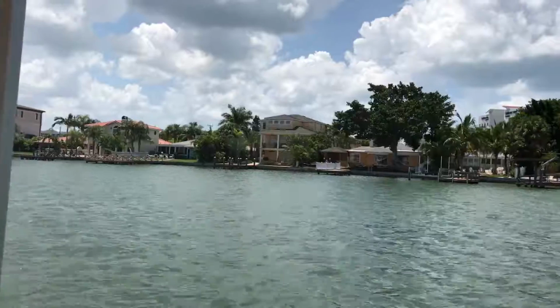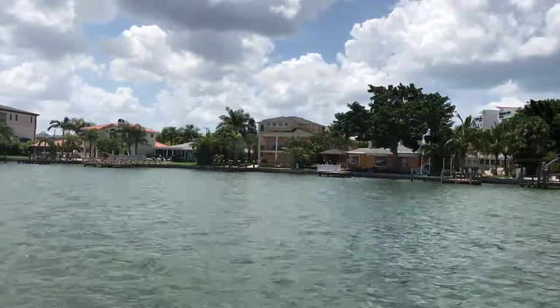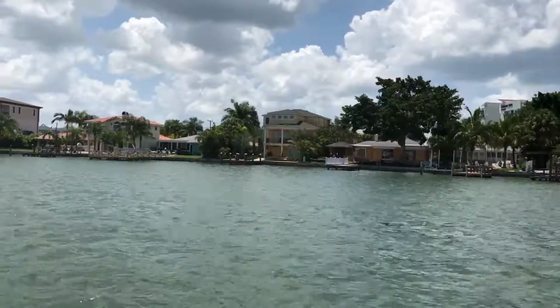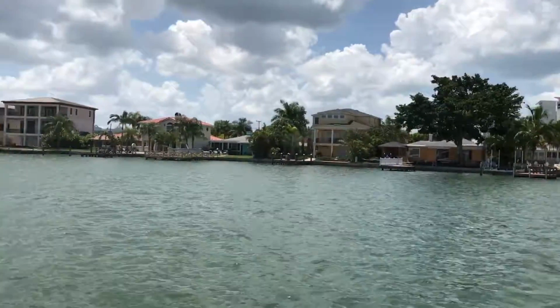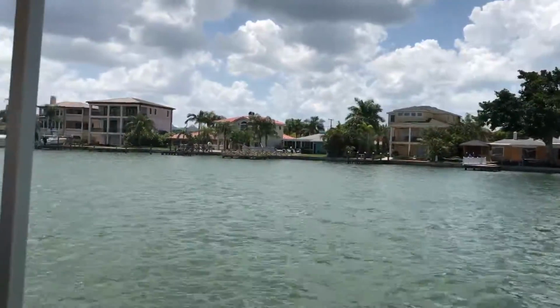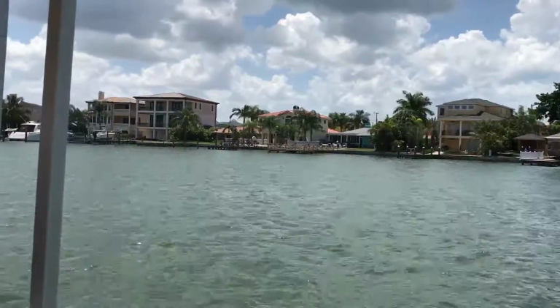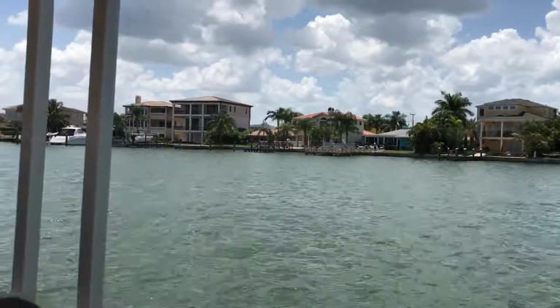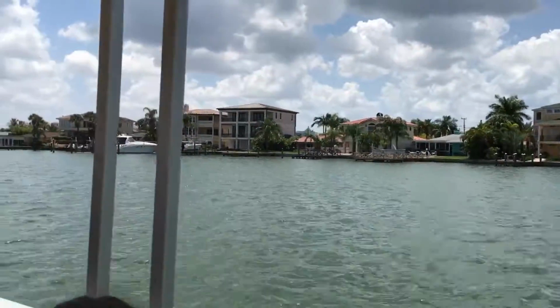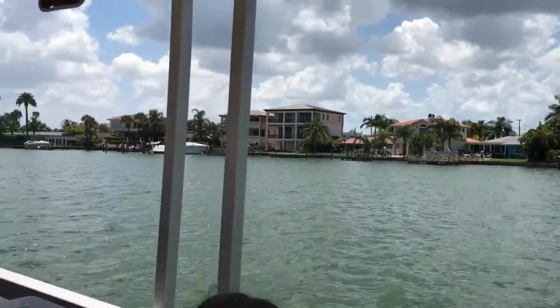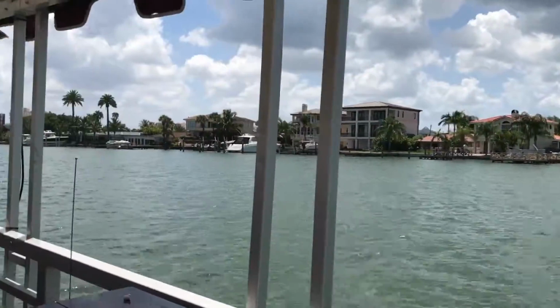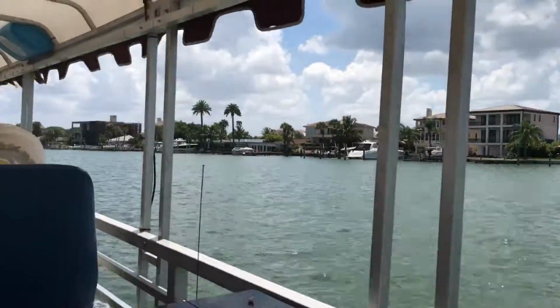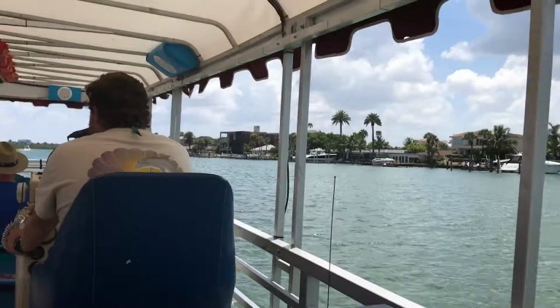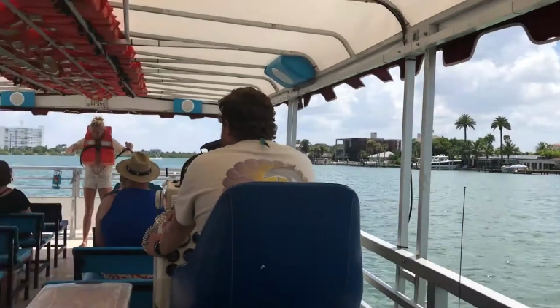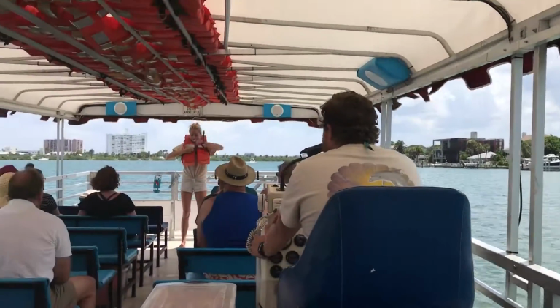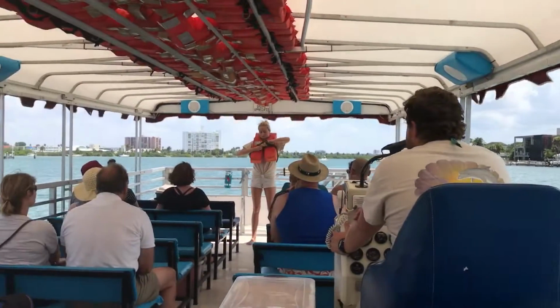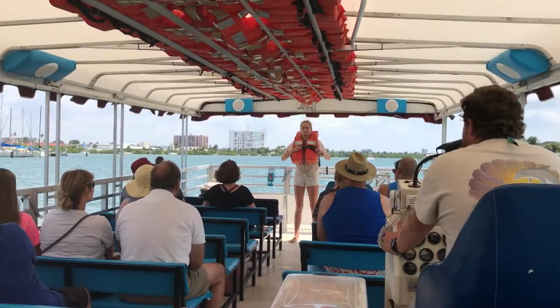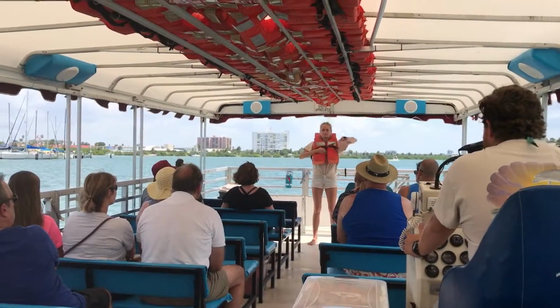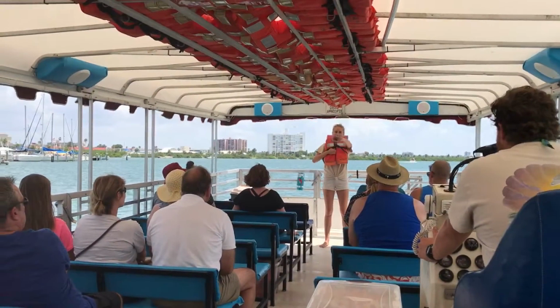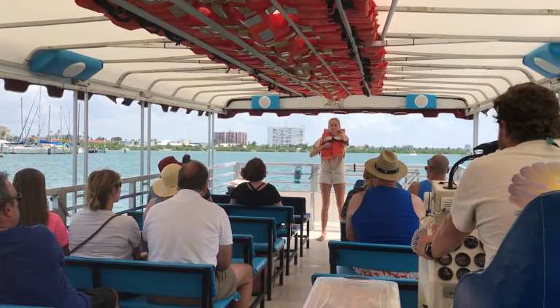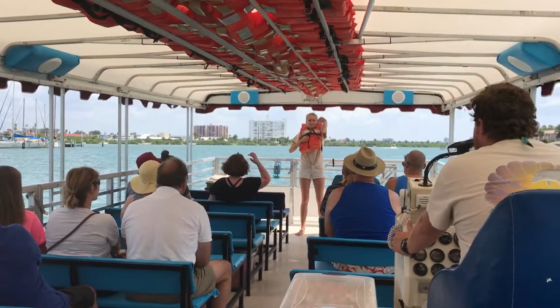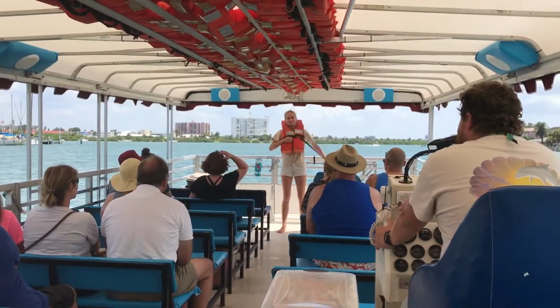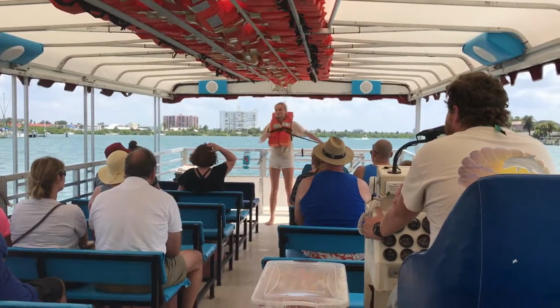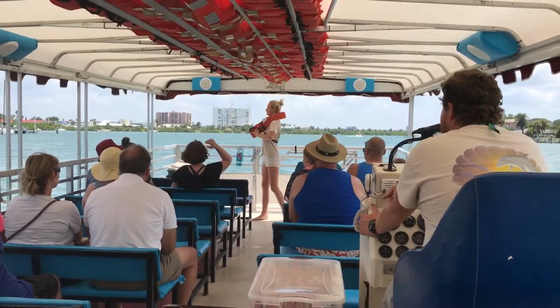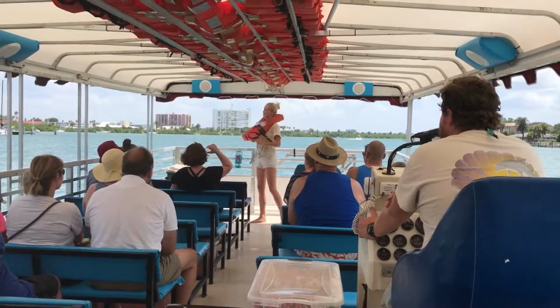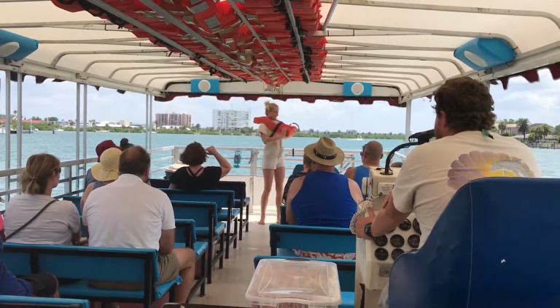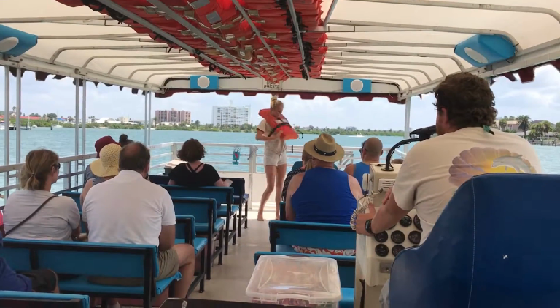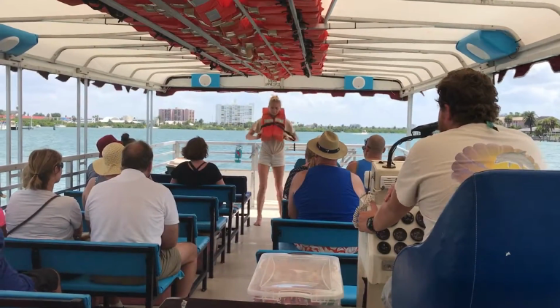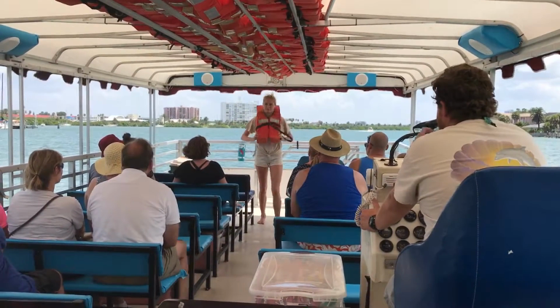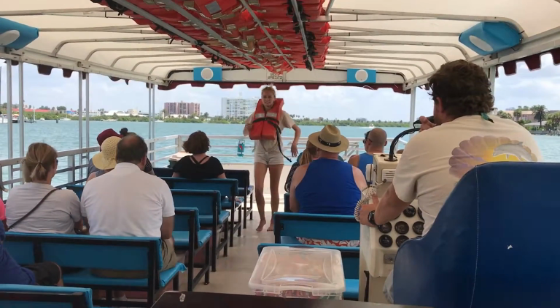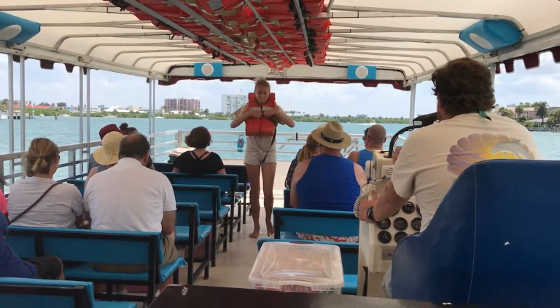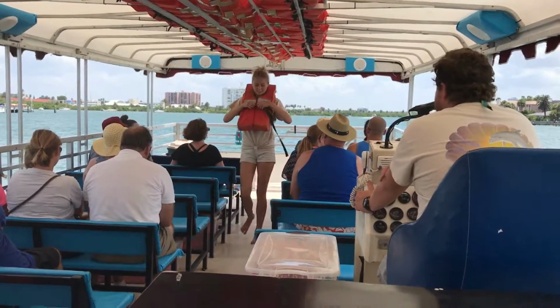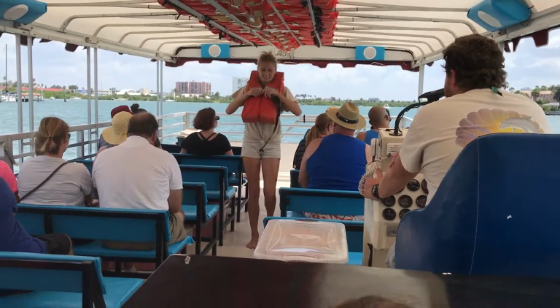She's gonna show everybody how to use one — it's quite simple. All you gotta do is take that jacket, slip it over your head, drop the black strap to cross your legs. I'm gonna use my emergency guys, I'm gonna work on today.